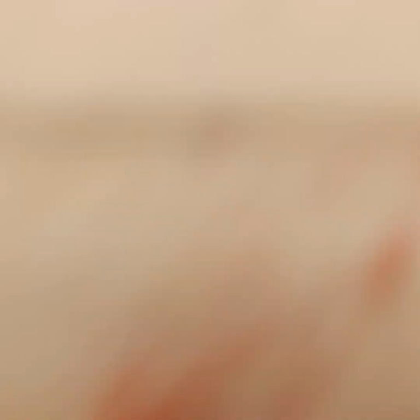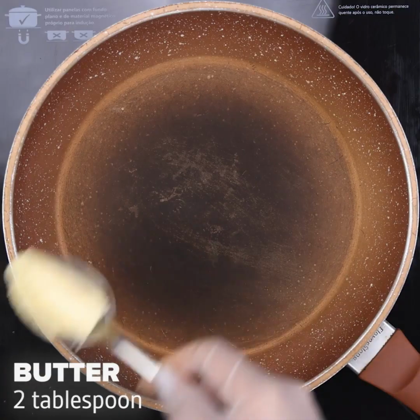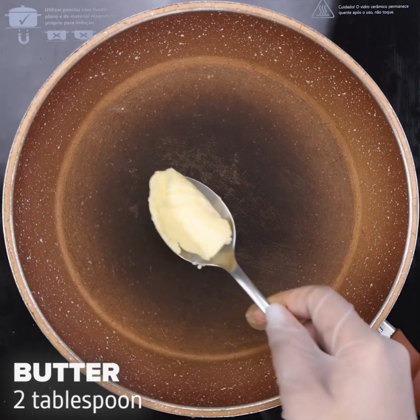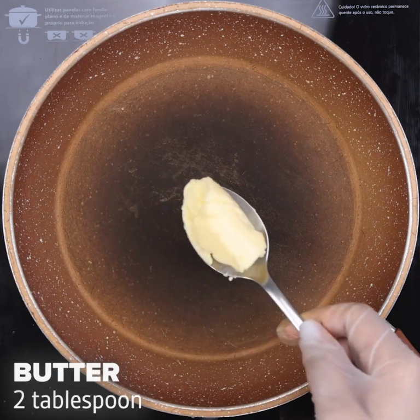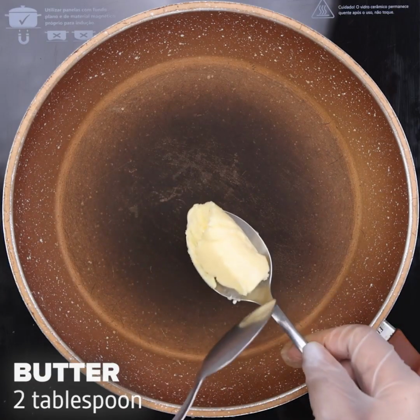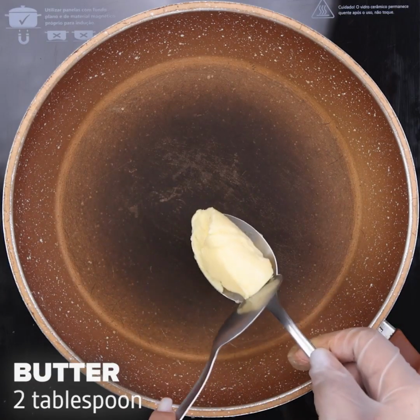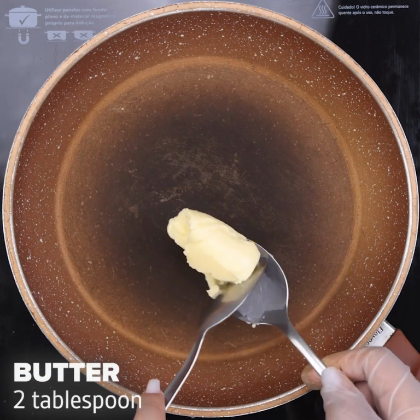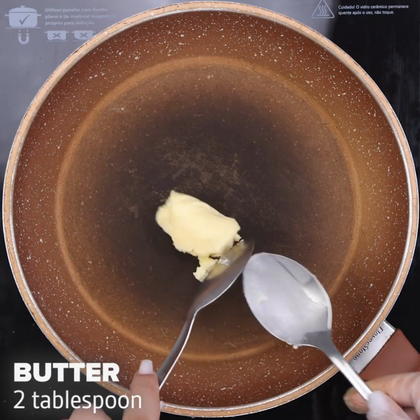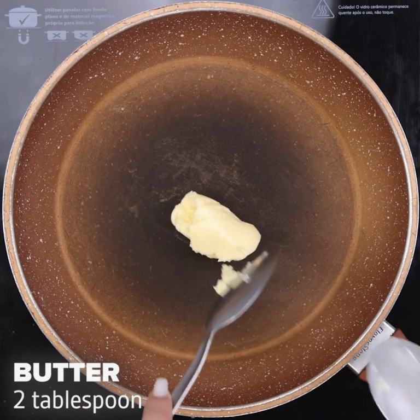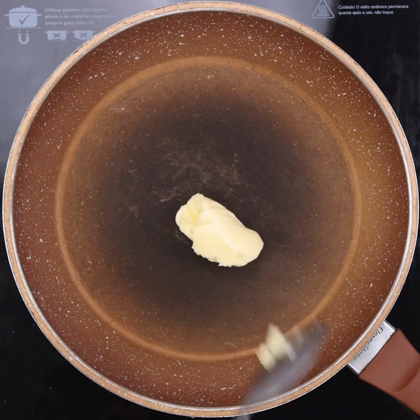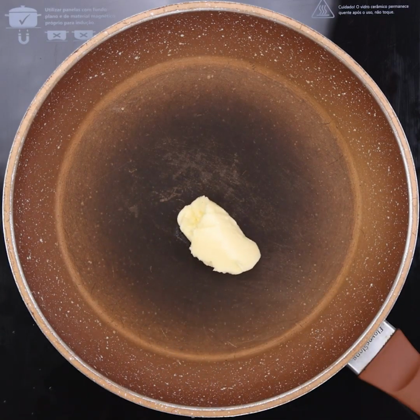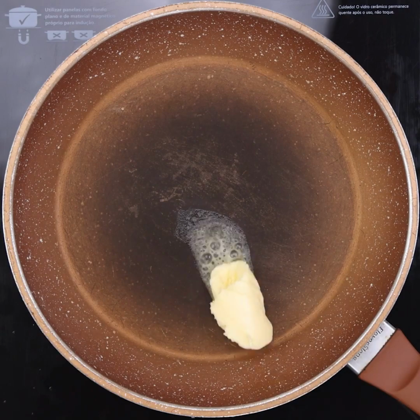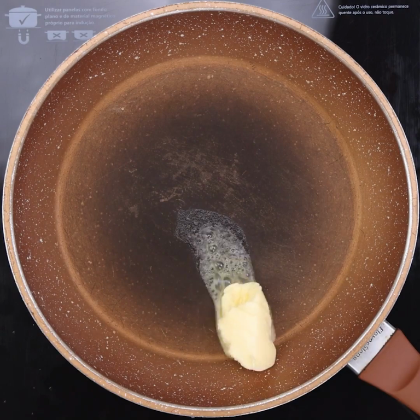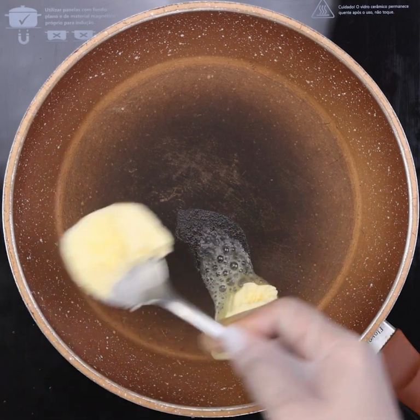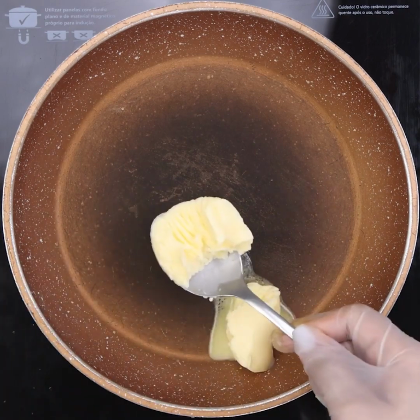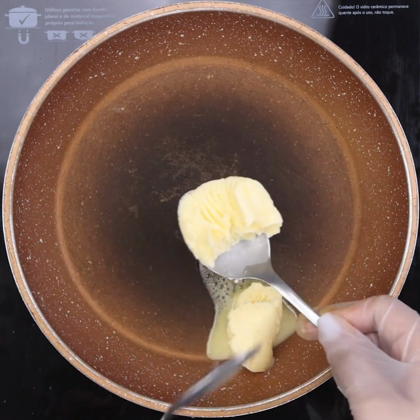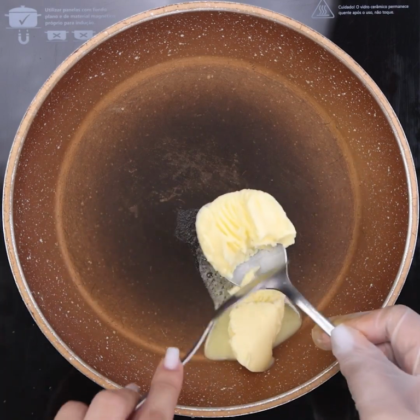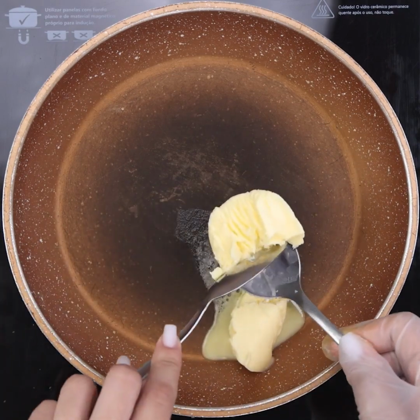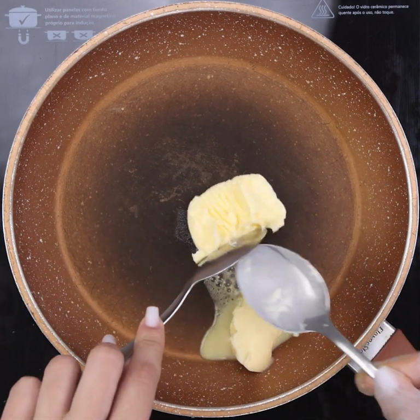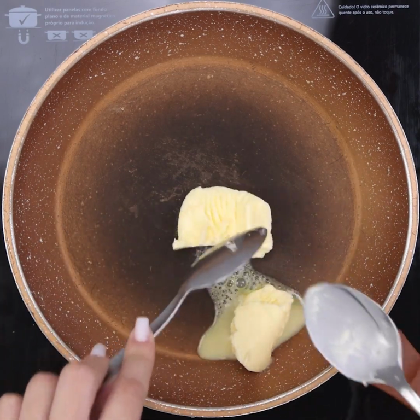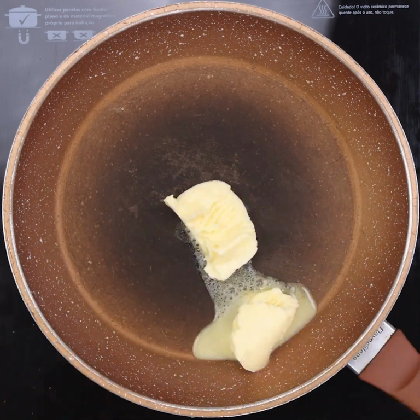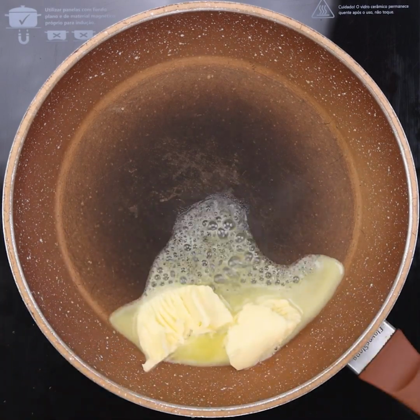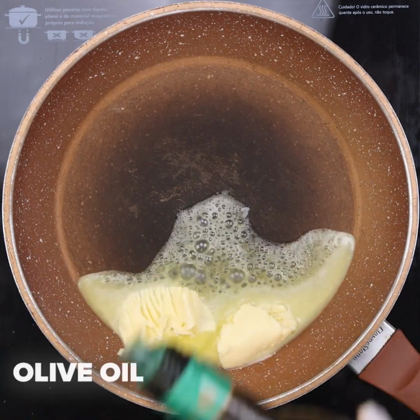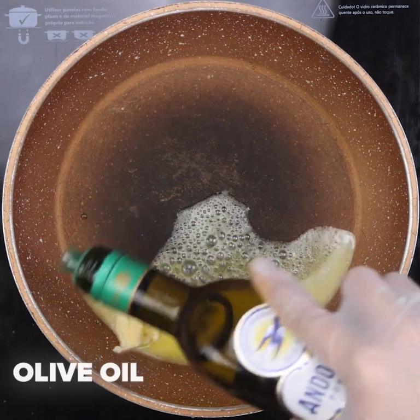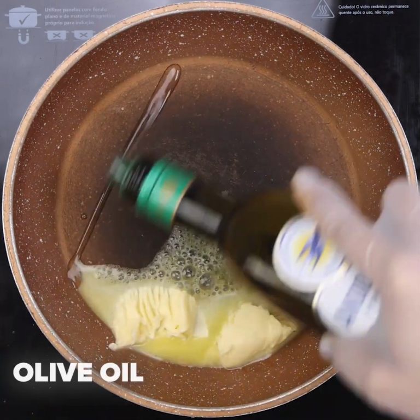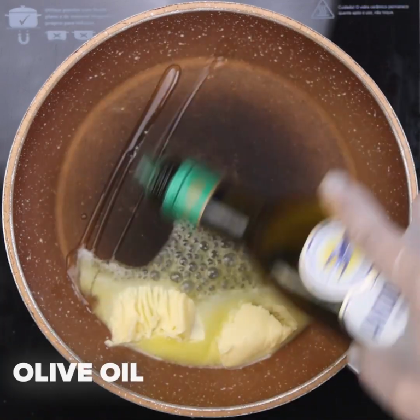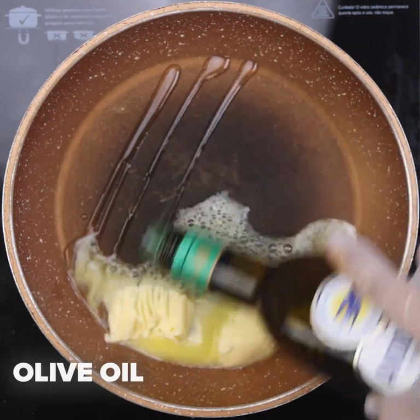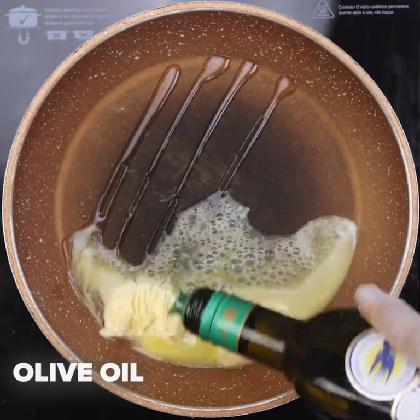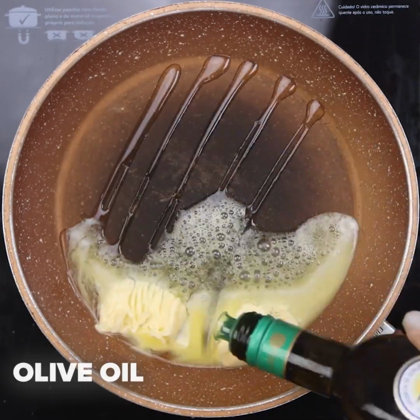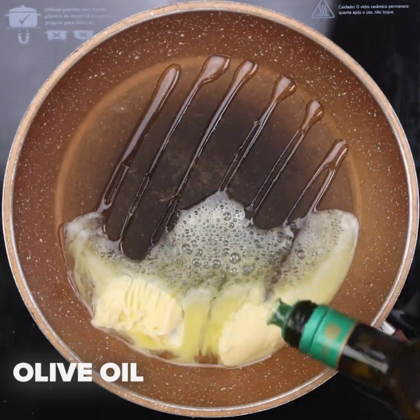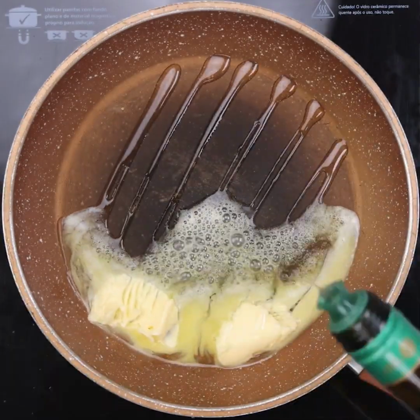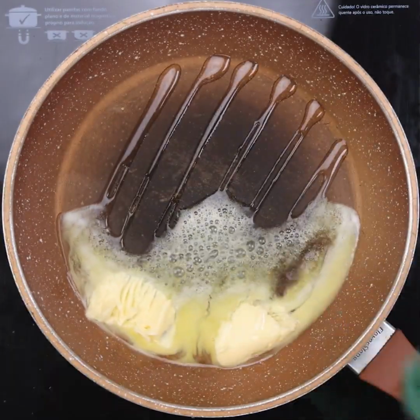Now in a pan, we will add 2 tablespoons of butter and let it melt over low heat. Then we will also add a little olive oil and, with the help of a spatula, stir until the butter melts completely.